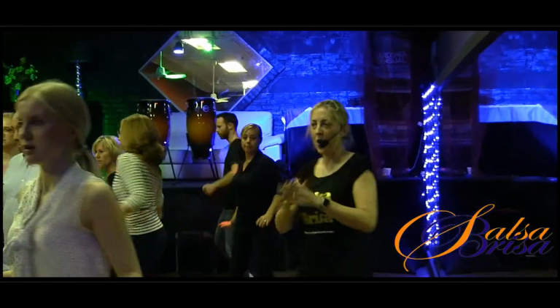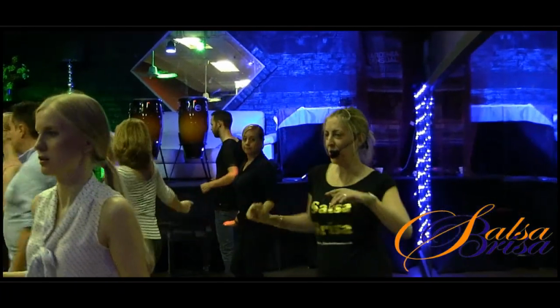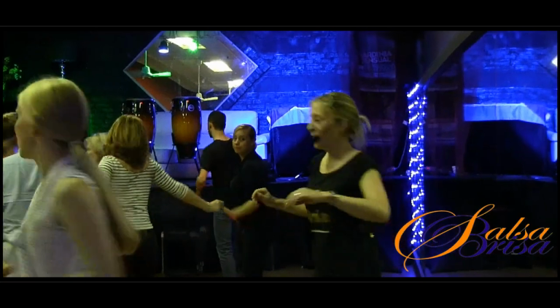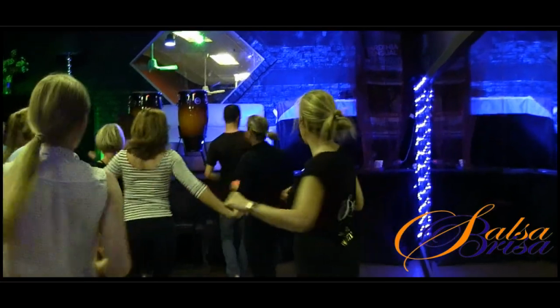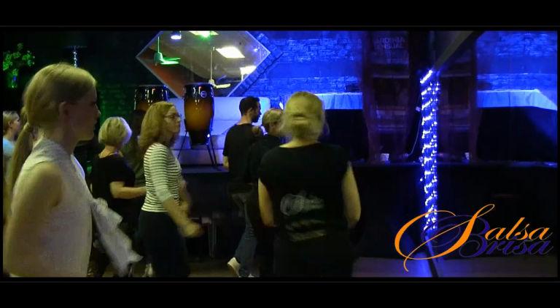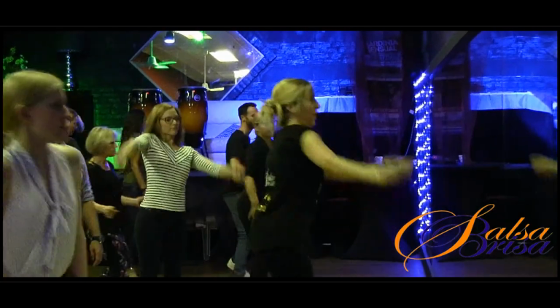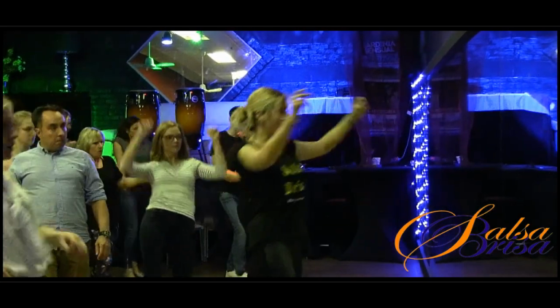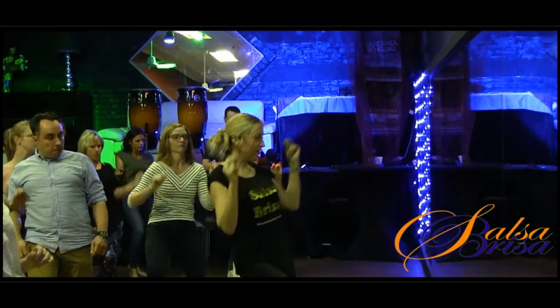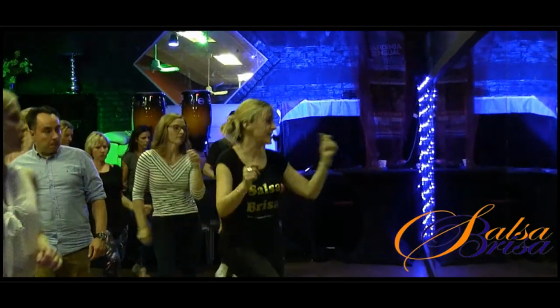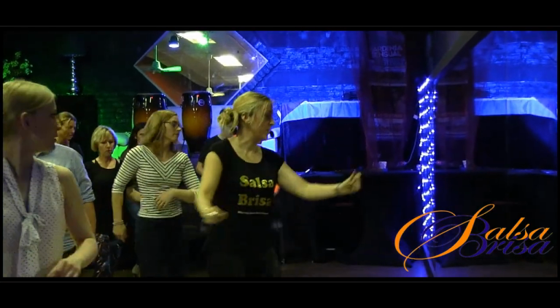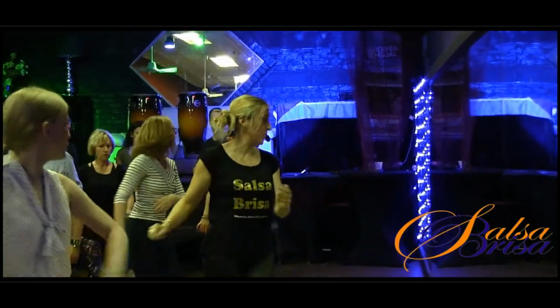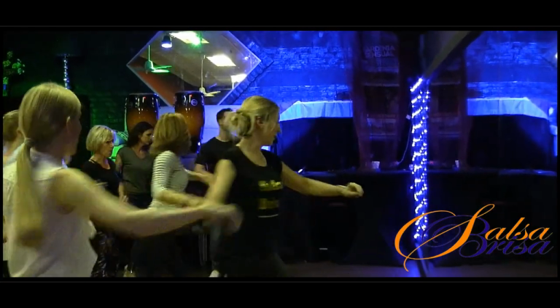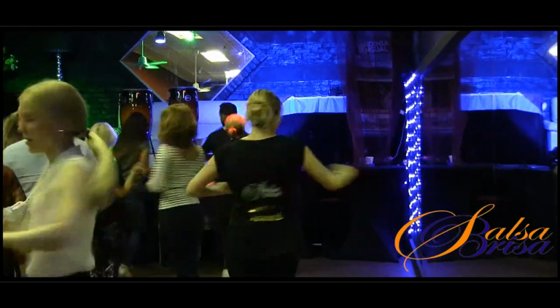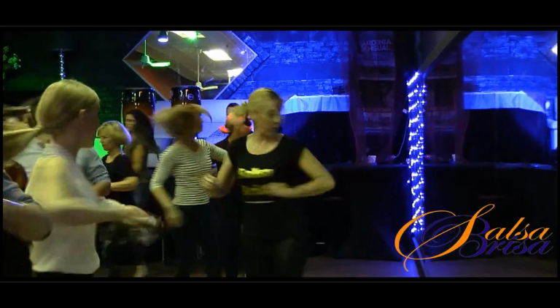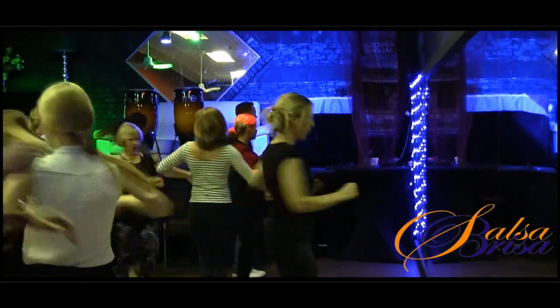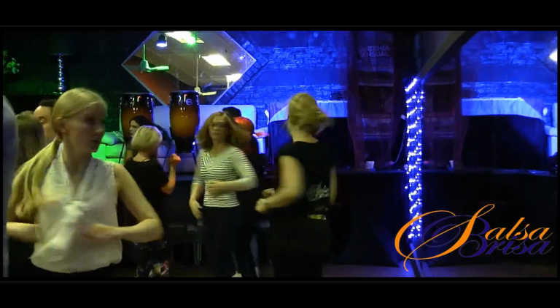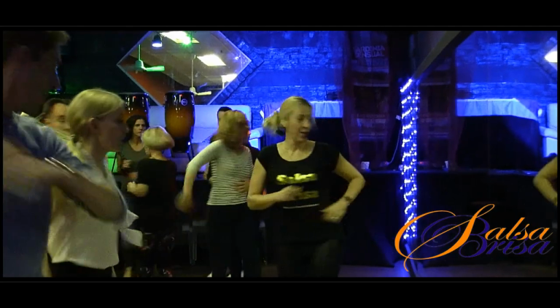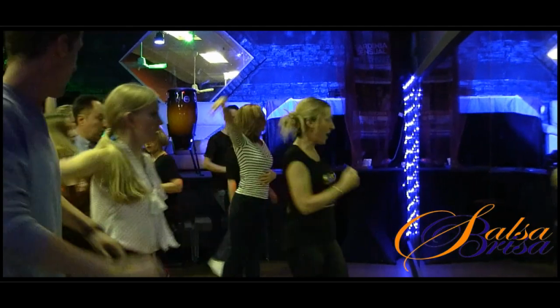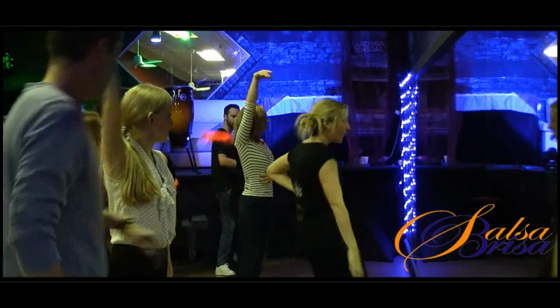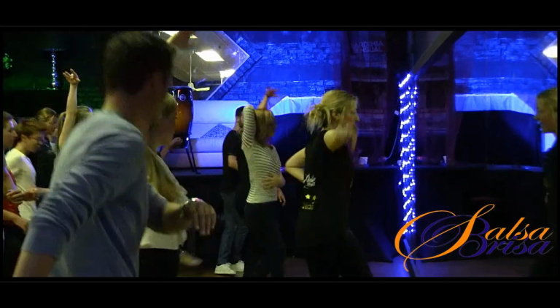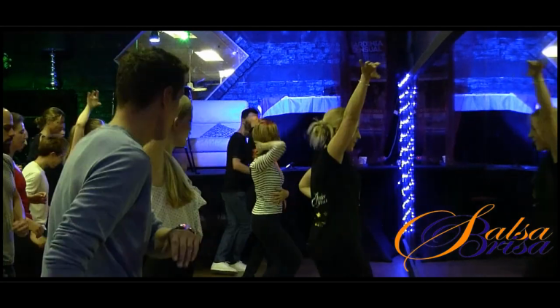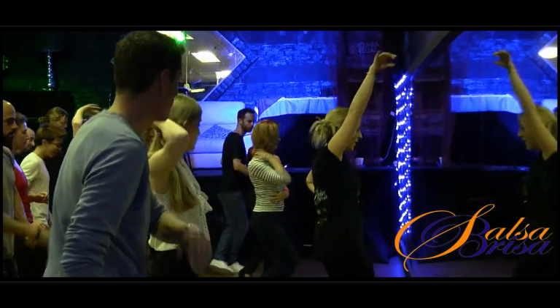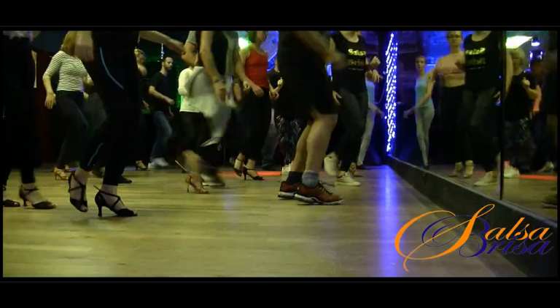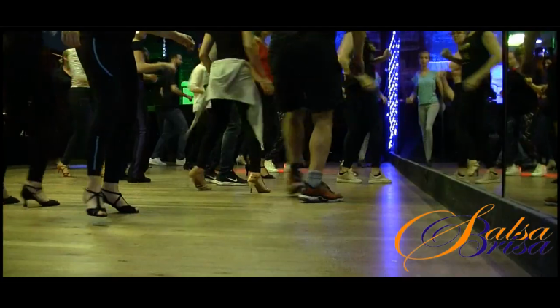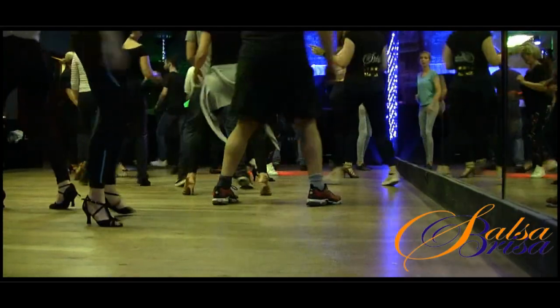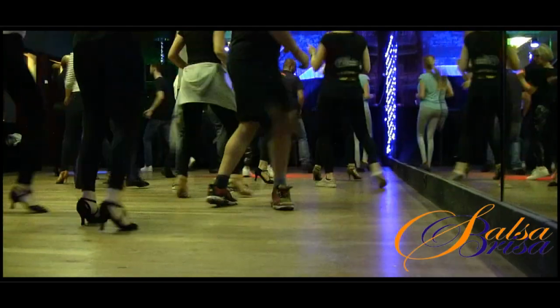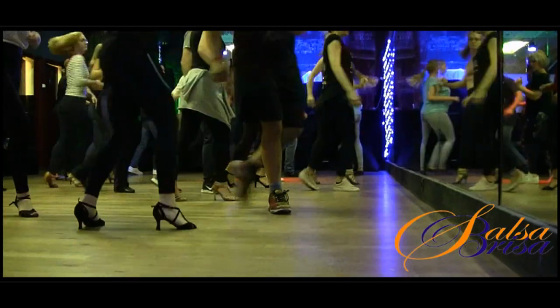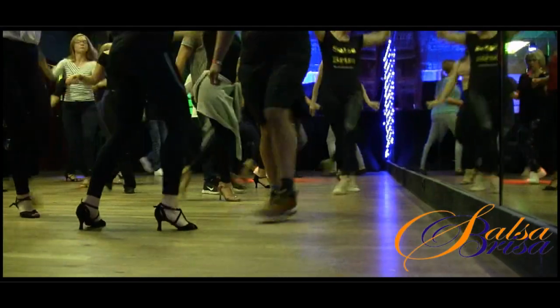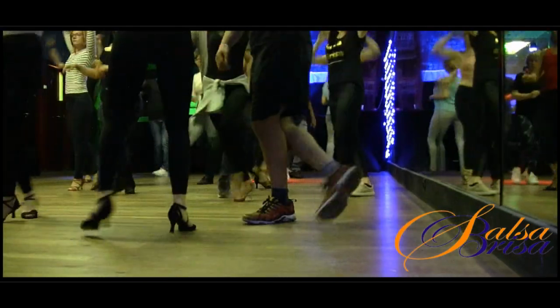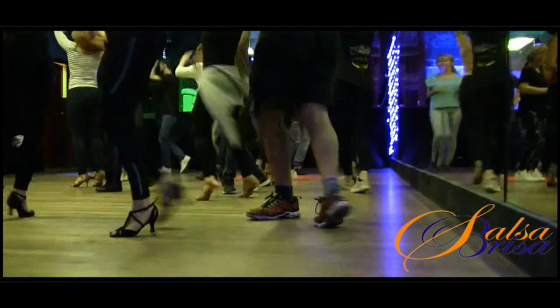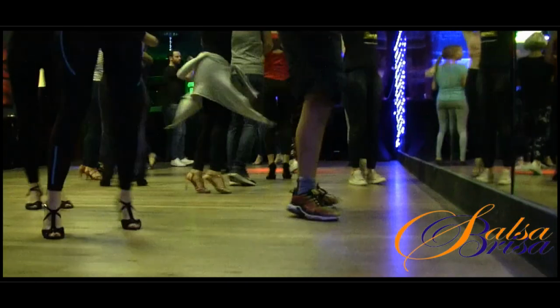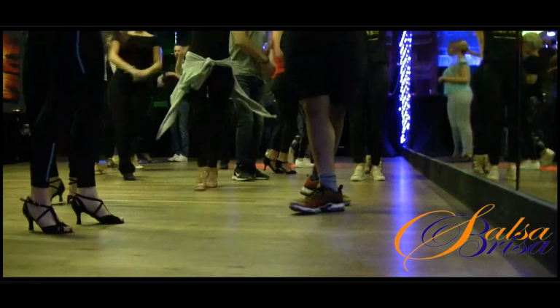1, 2, 3, 5, and 7, turn, 2, 3, 5, and 7, 1, 2, 3.